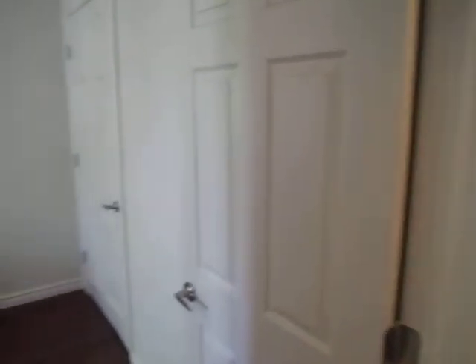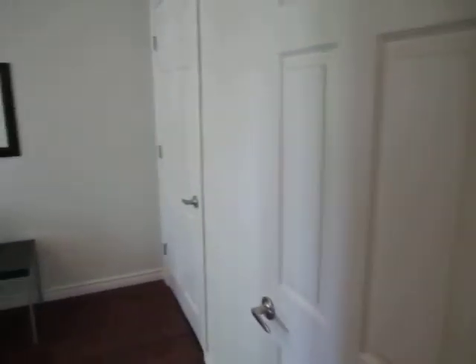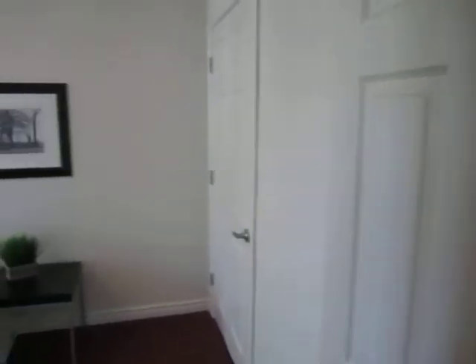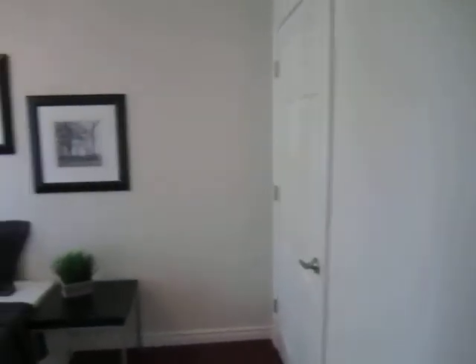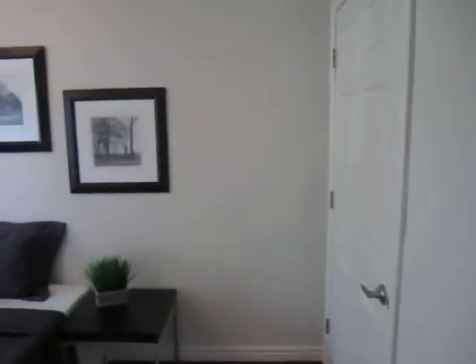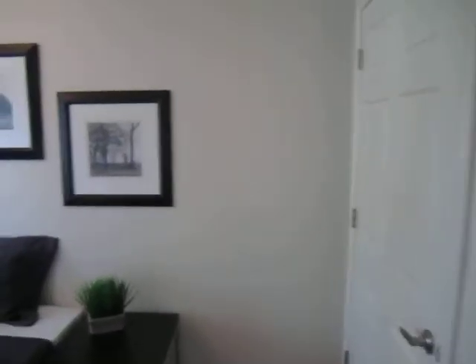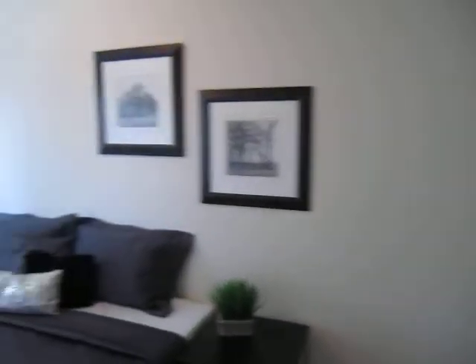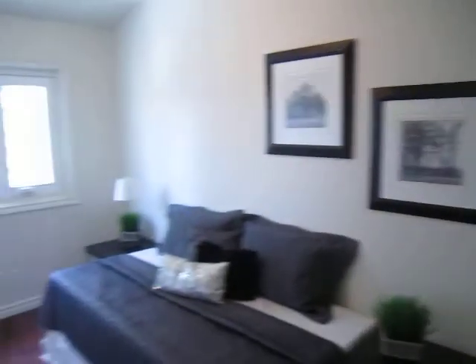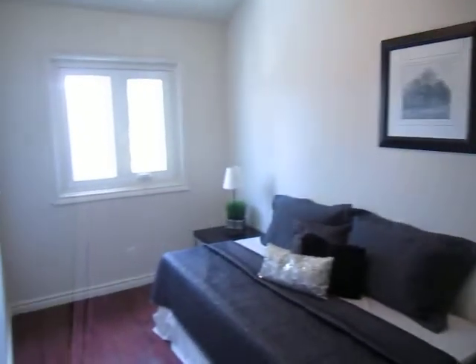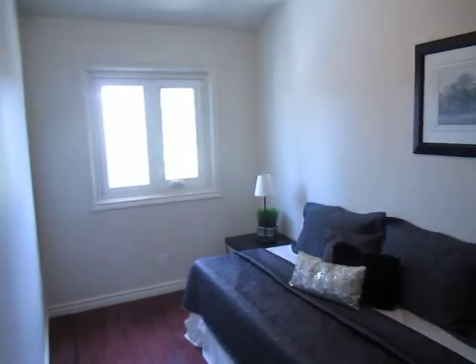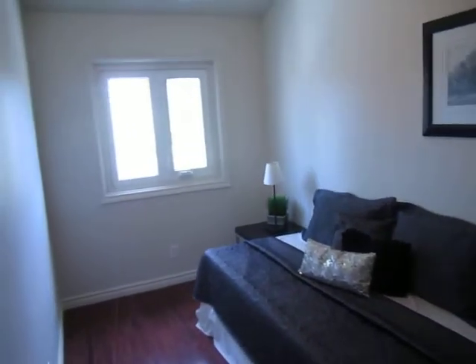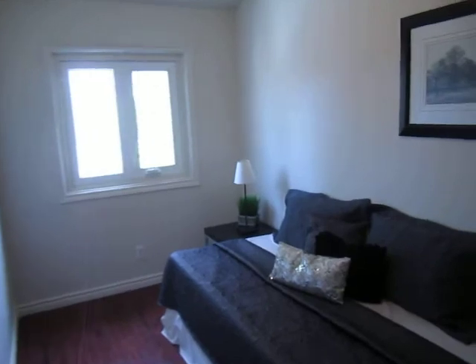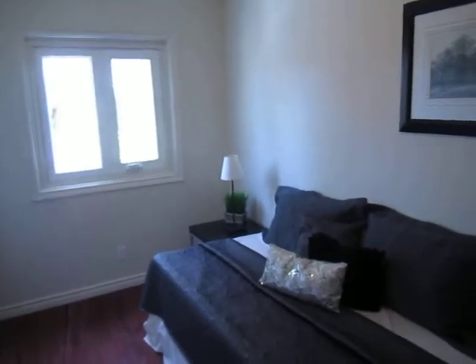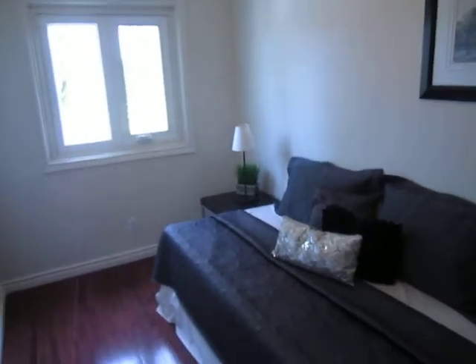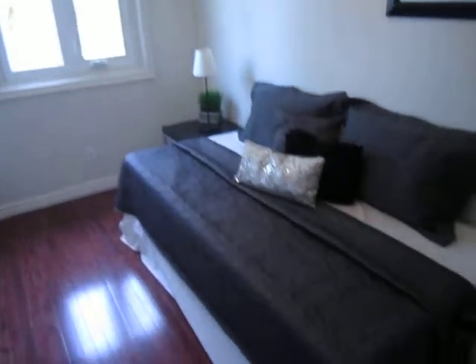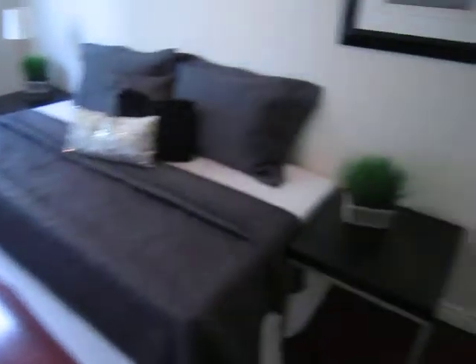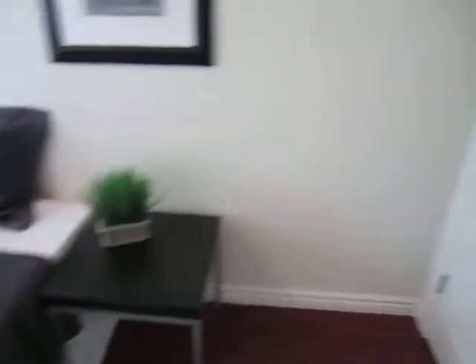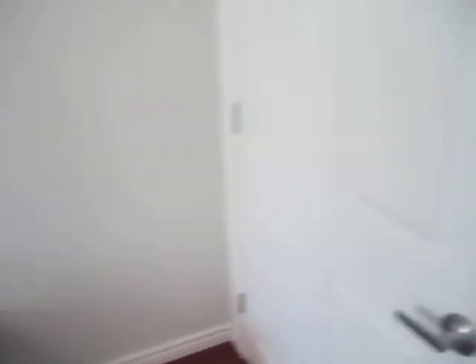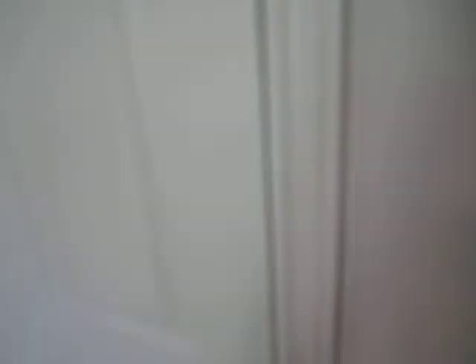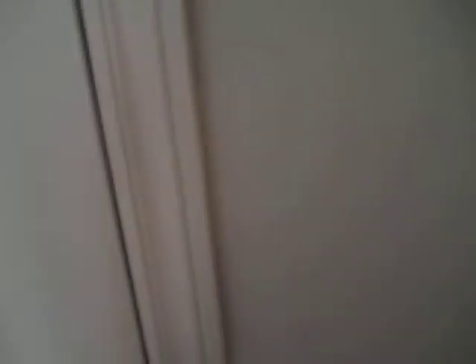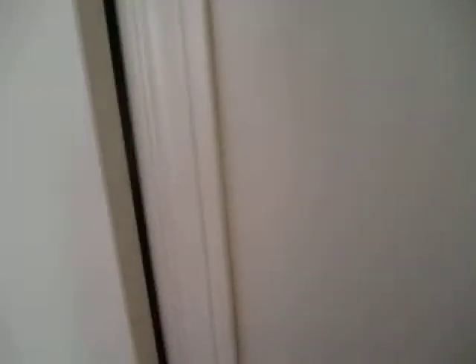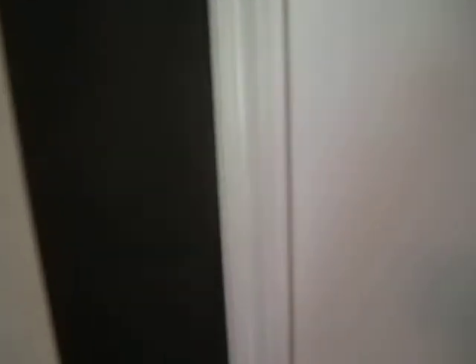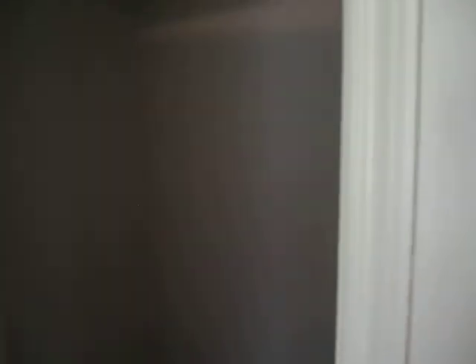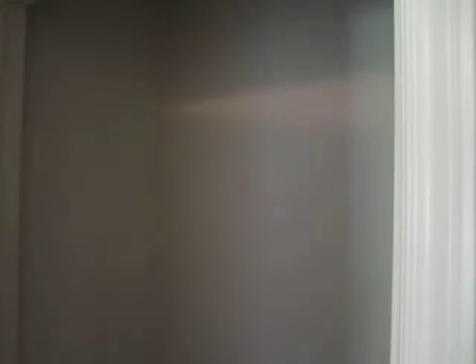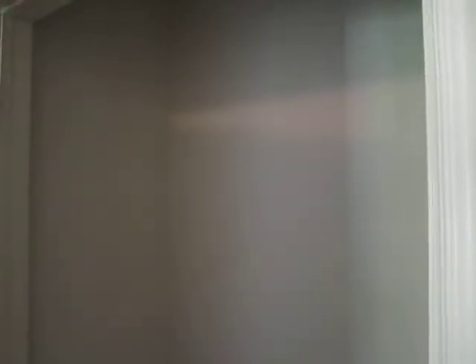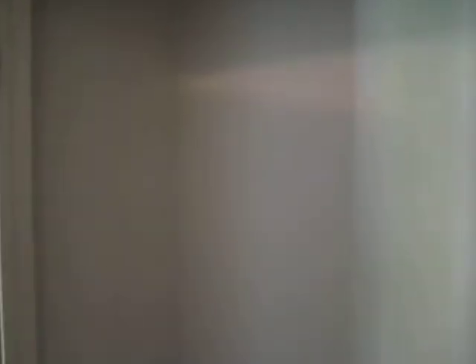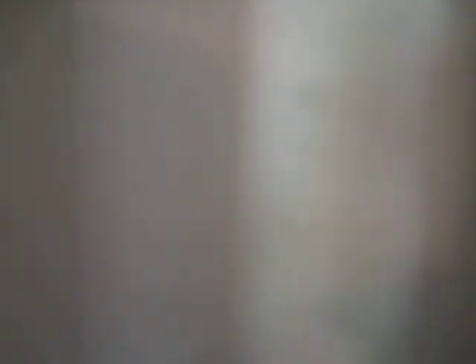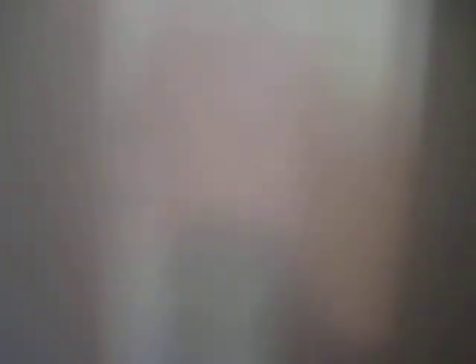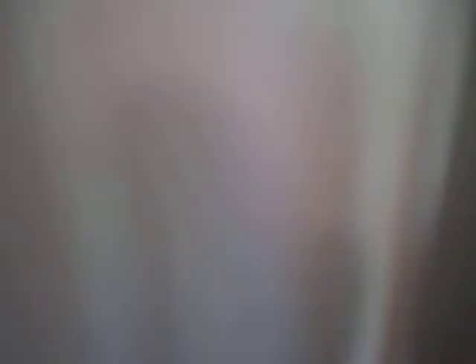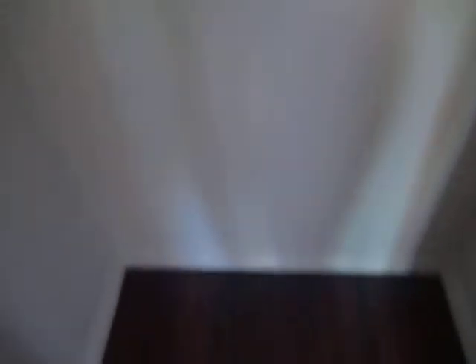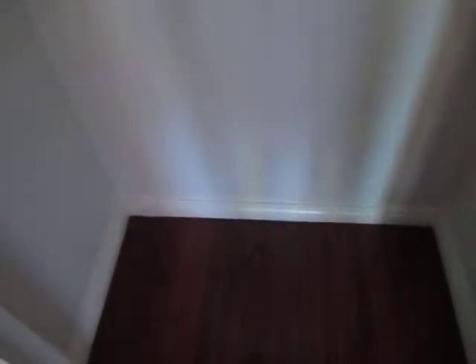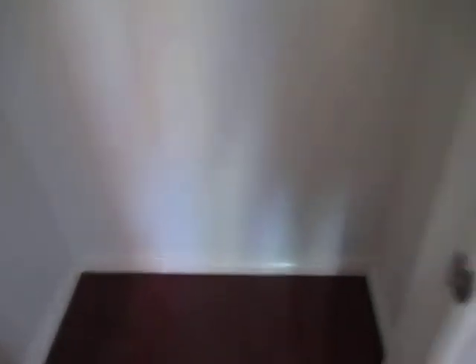And here we are going into the third bedroom. It would be great for kids — lots of space for a bed and a desk. And again, a nice big closet. Look at that — nice big closet here.